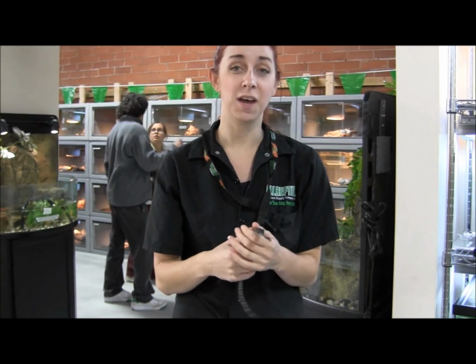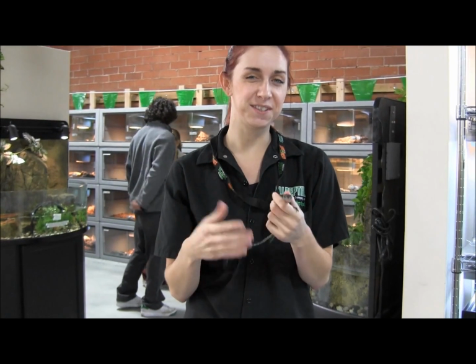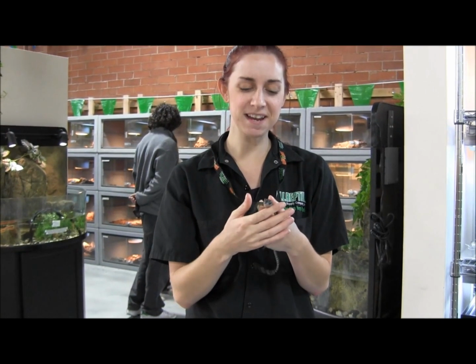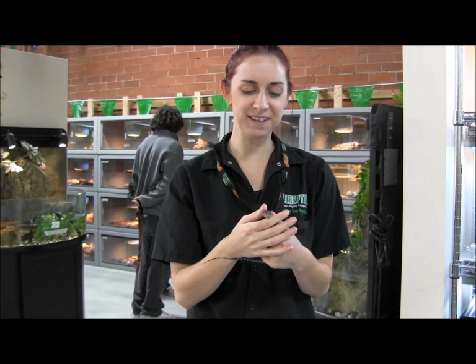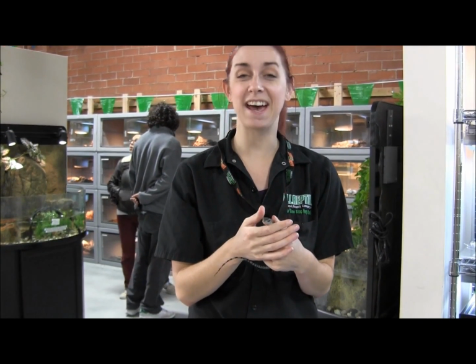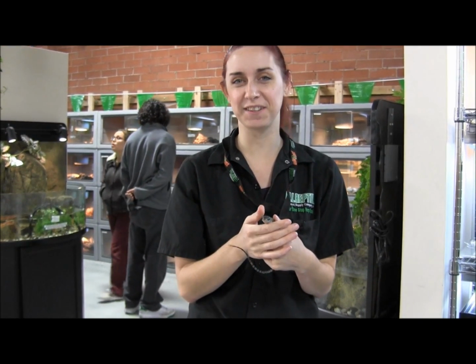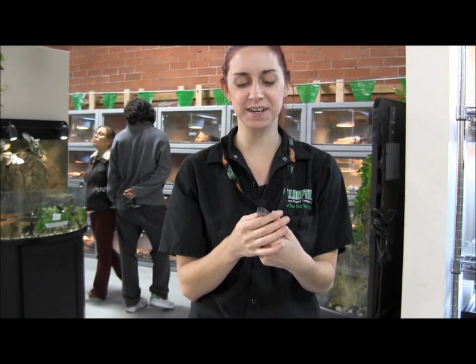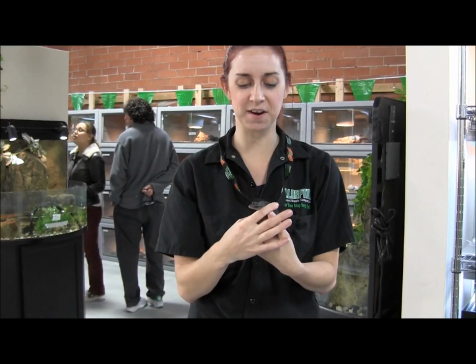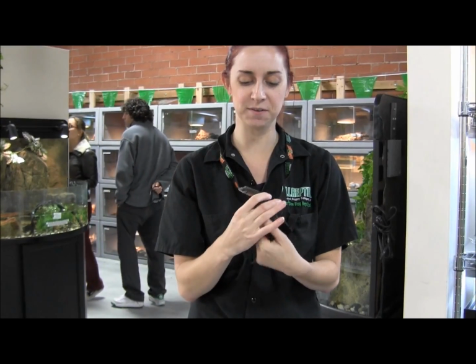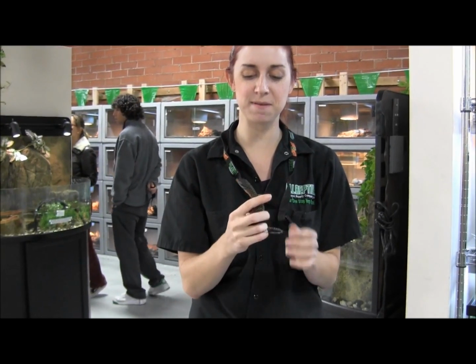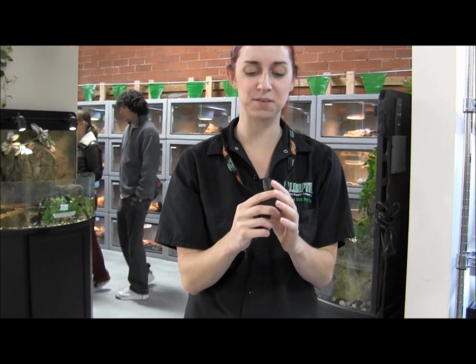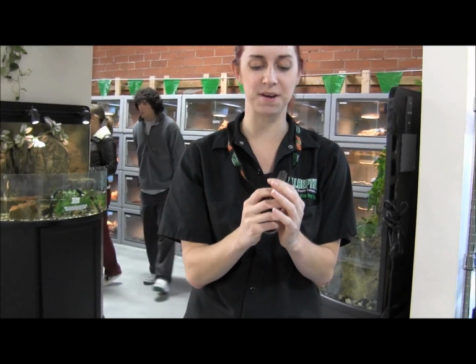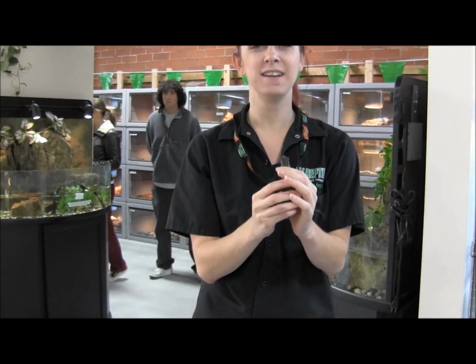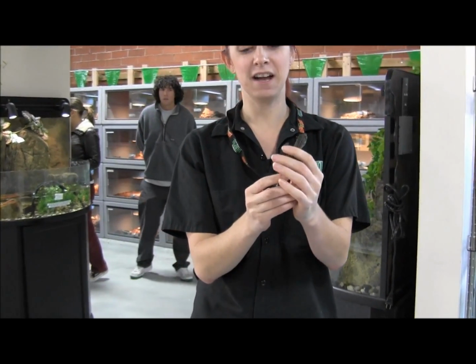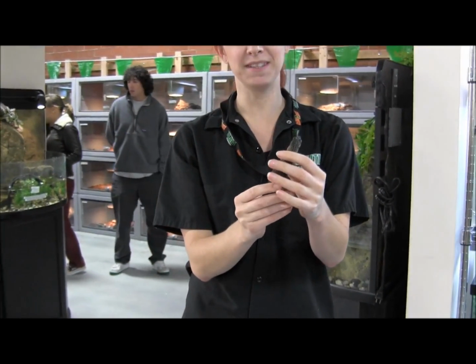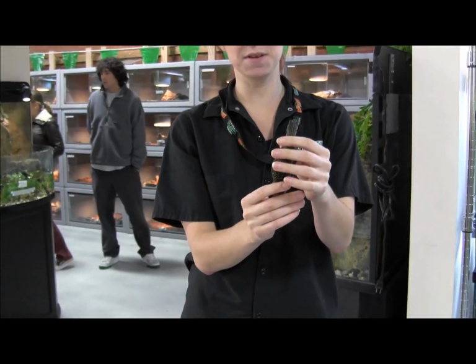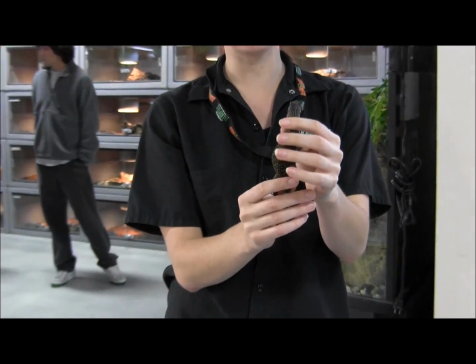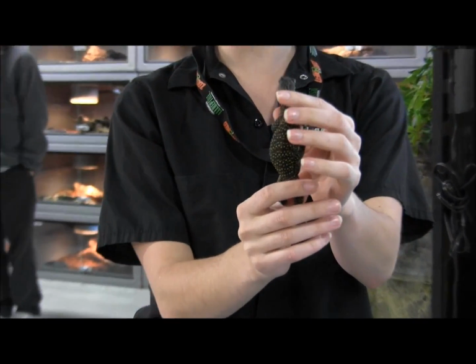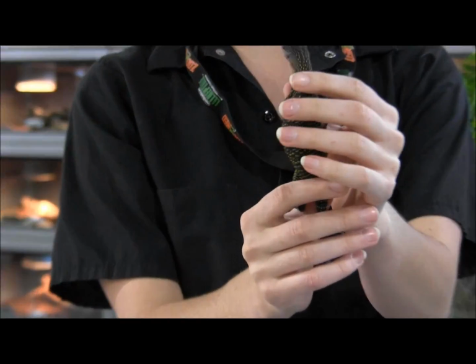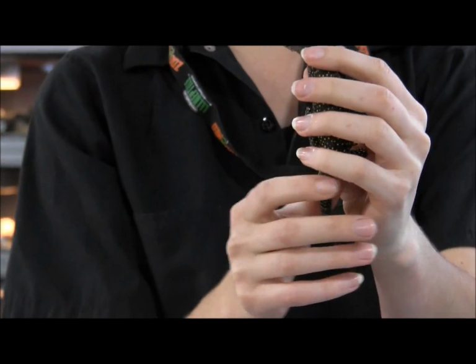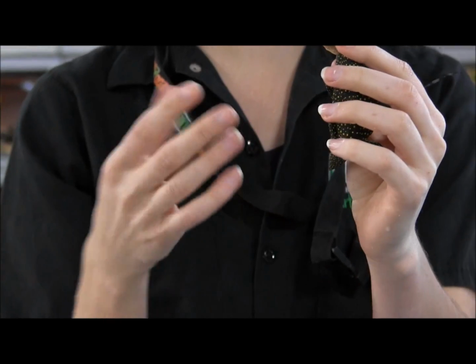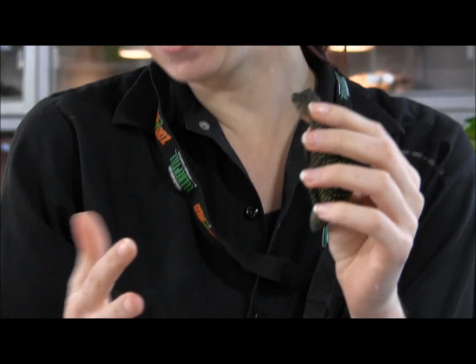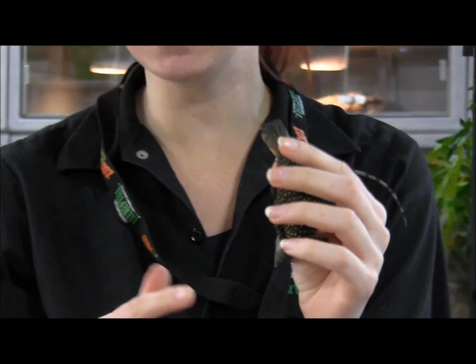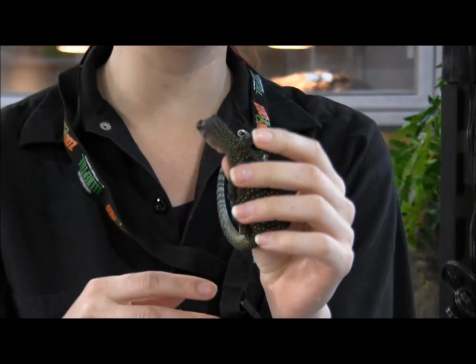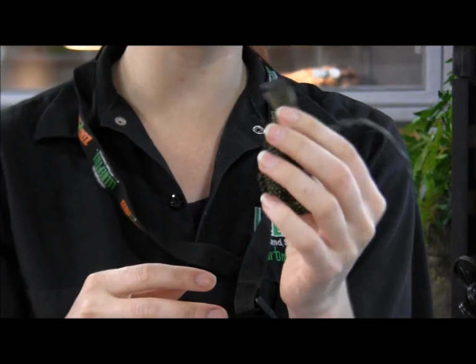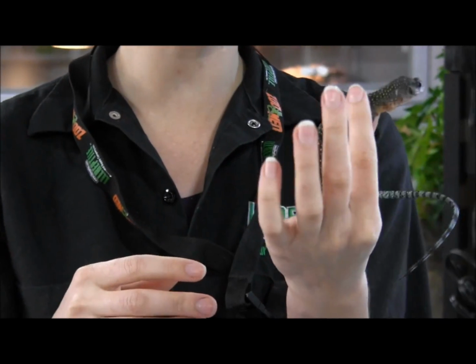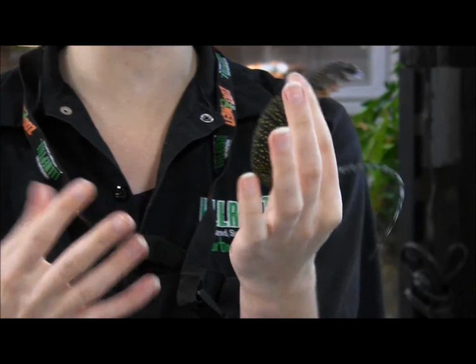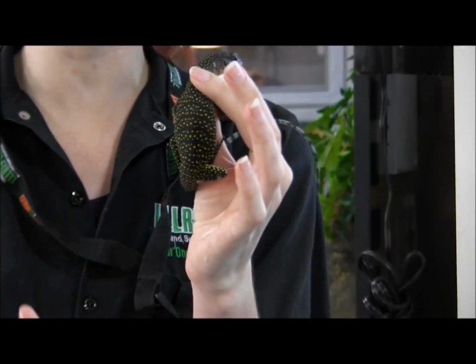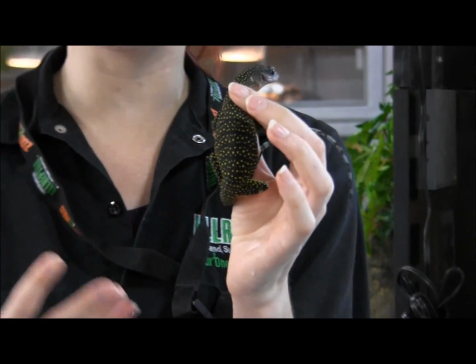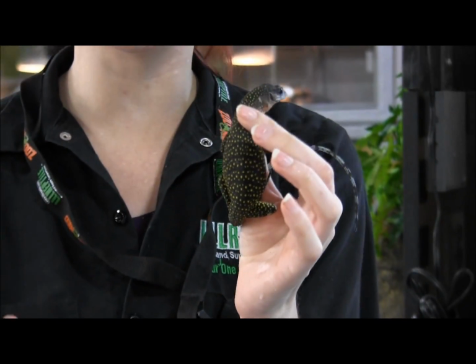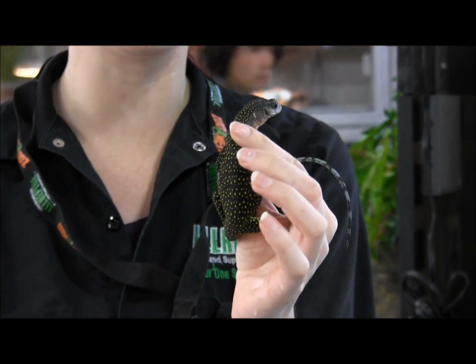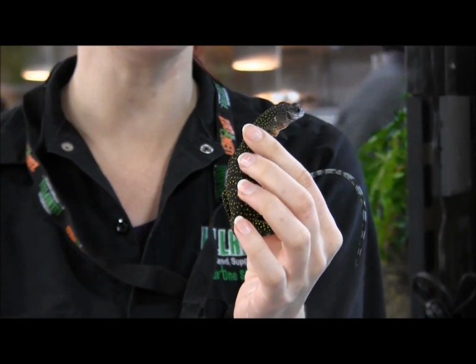In my hands here, this active little critter is our little baby peach throat monitor. This is known as Varanus joviensis. These guys are actually kind of related to mangrove monitors. They're very, very similar in care and husbandry requirements.